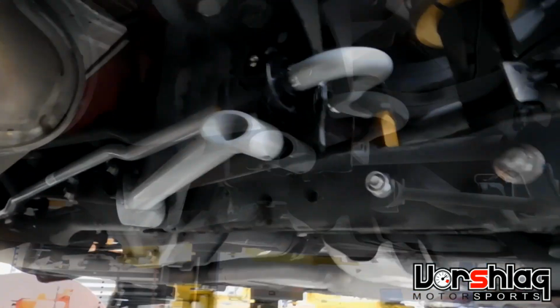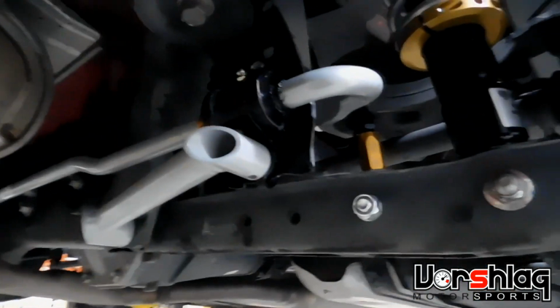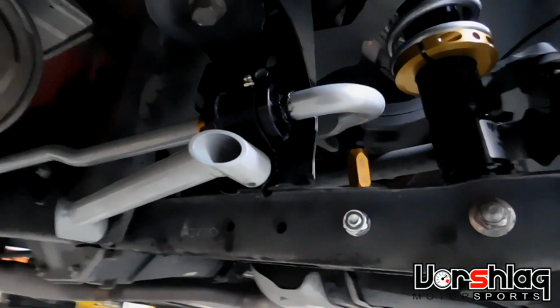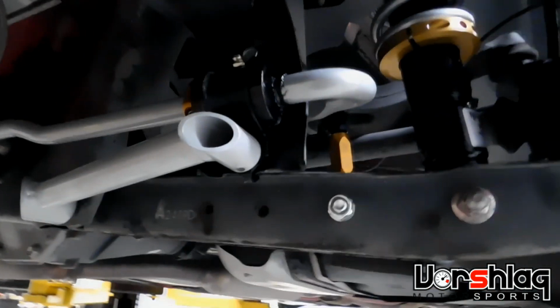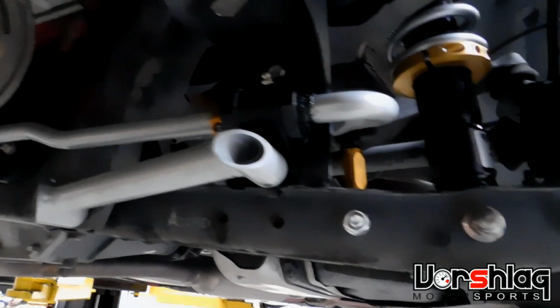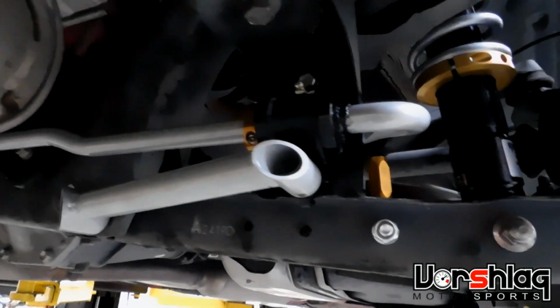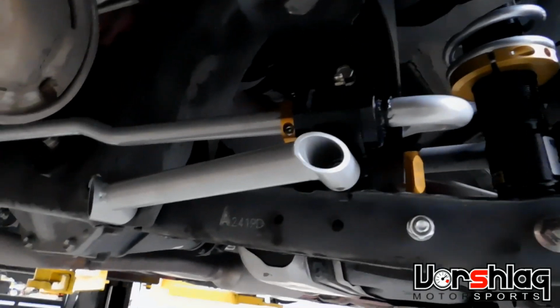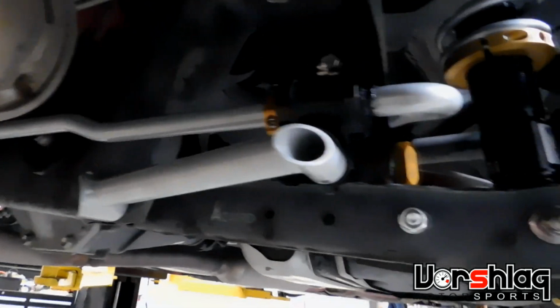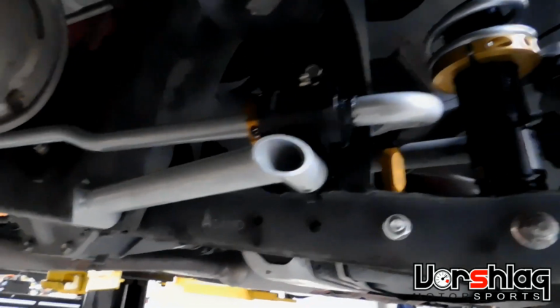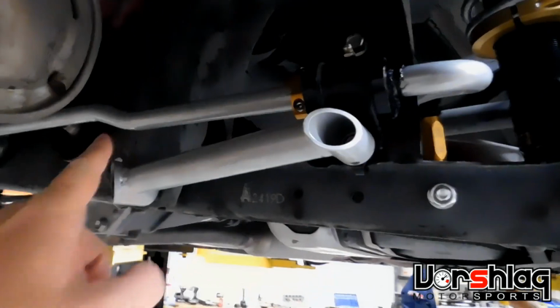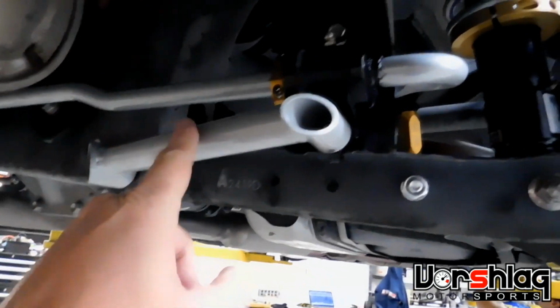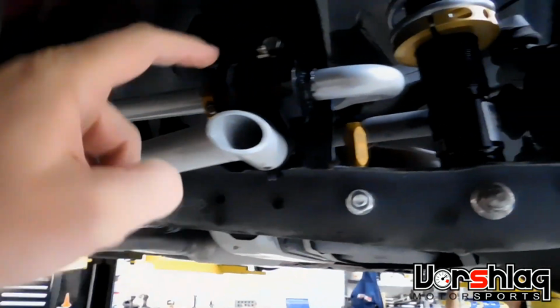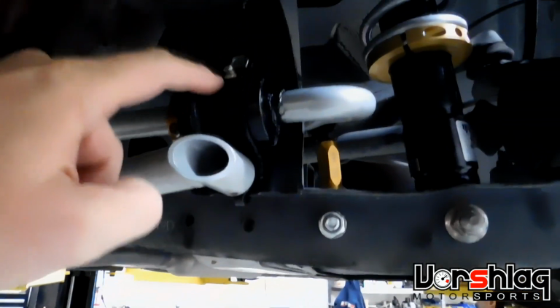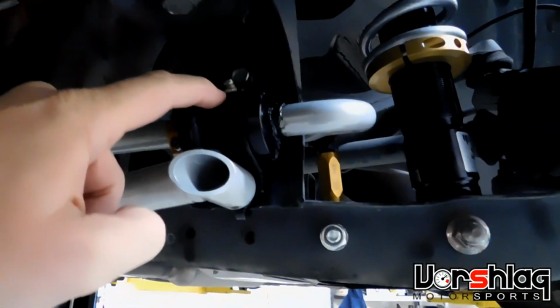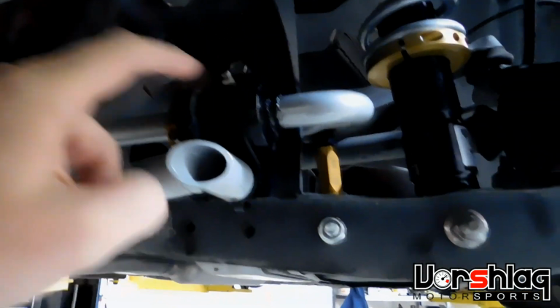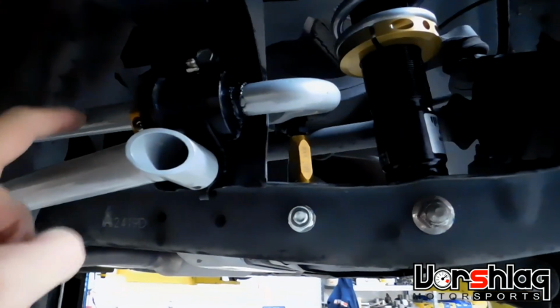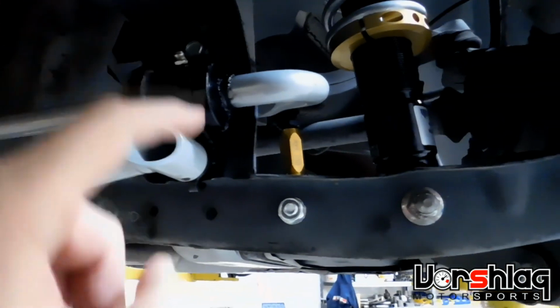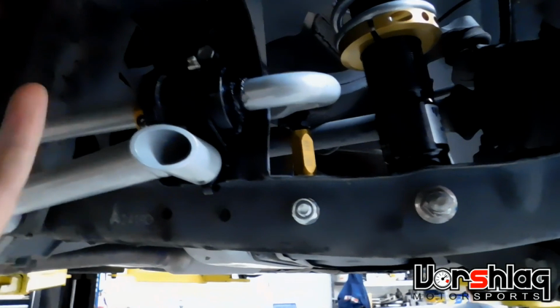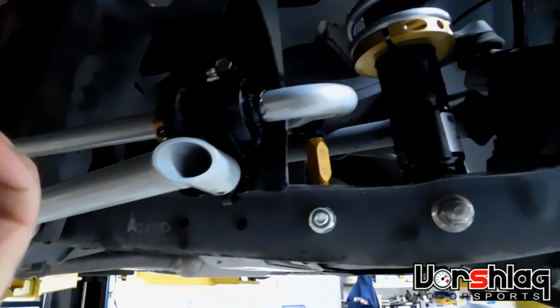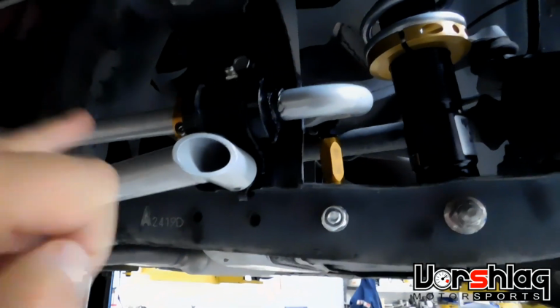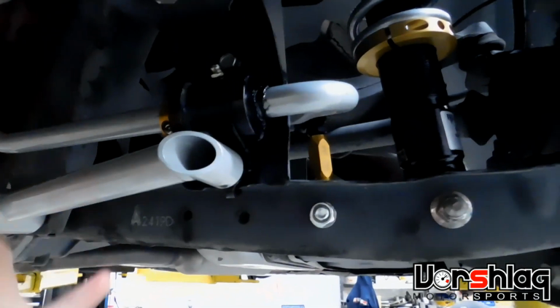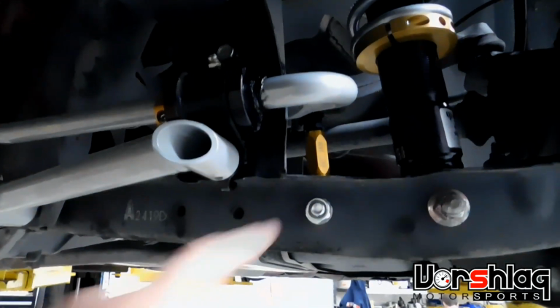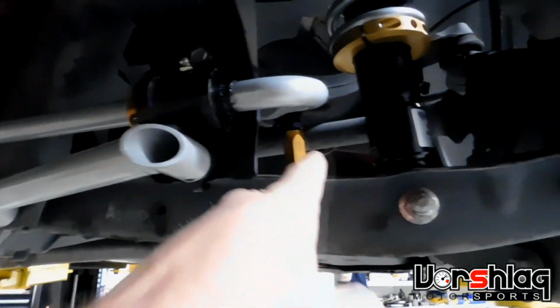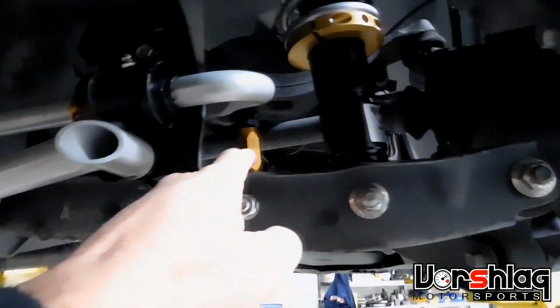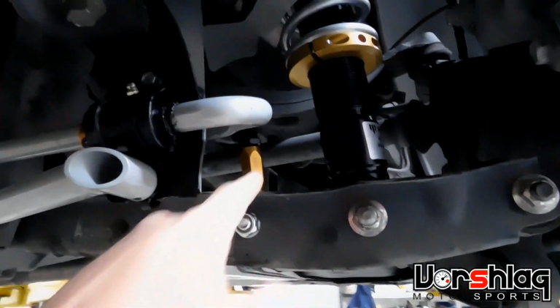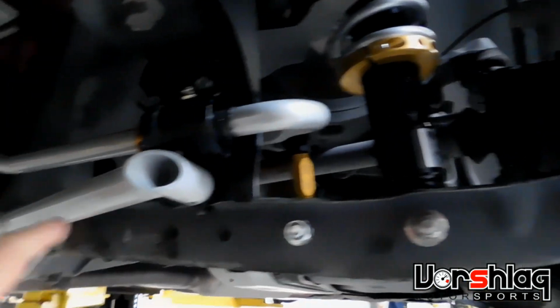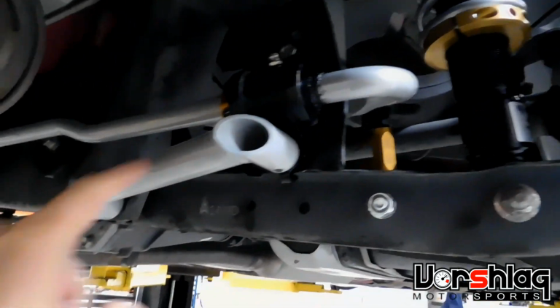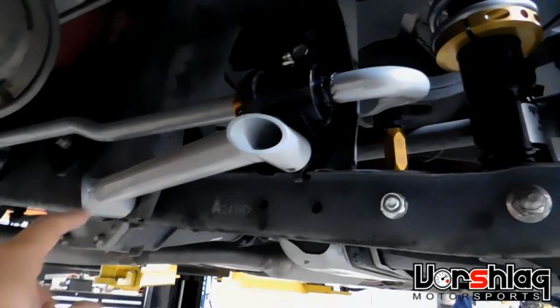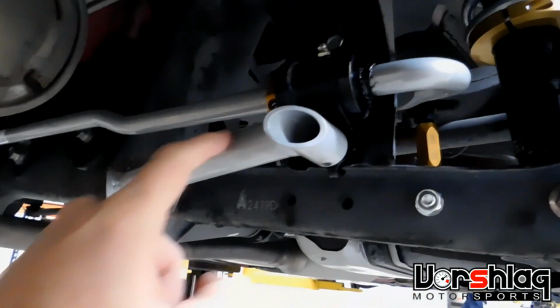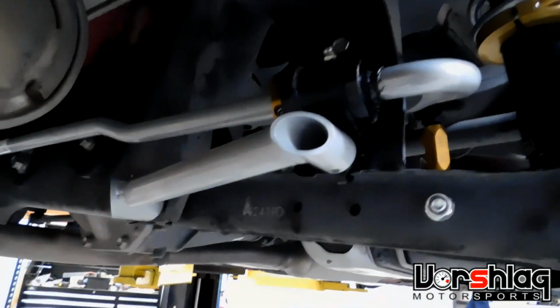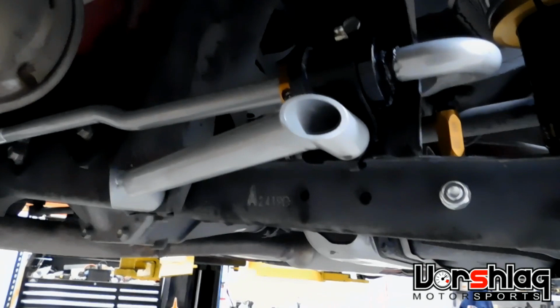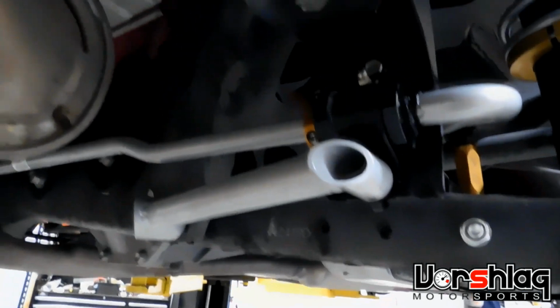This is the finished installation of the rear Whiteline sway bar, and it came out really nicely. We've got the grease fitting there, it rotates with pinky effort up and down with the end-link off, and it's got the sway bar brace as well. Pretty slick.